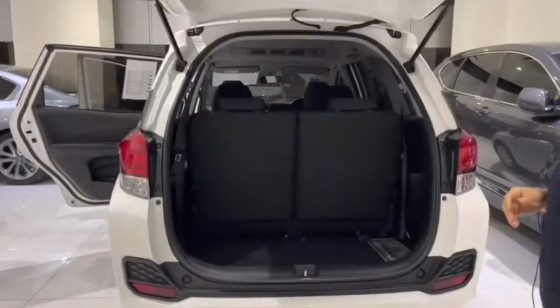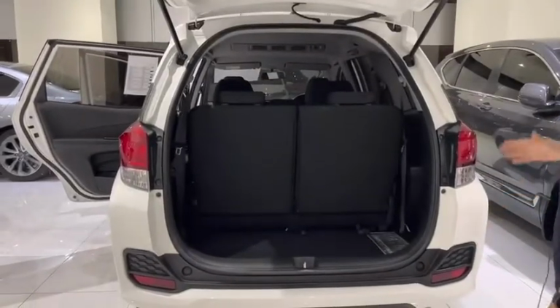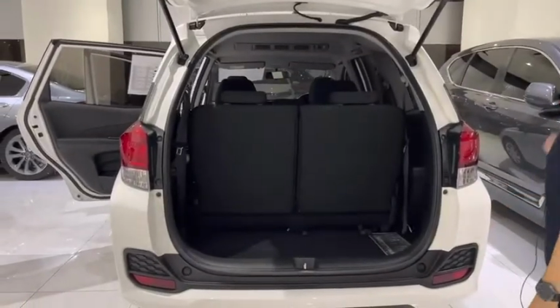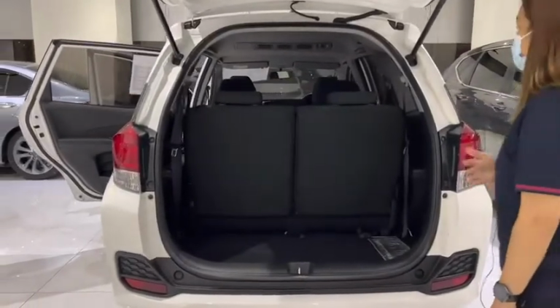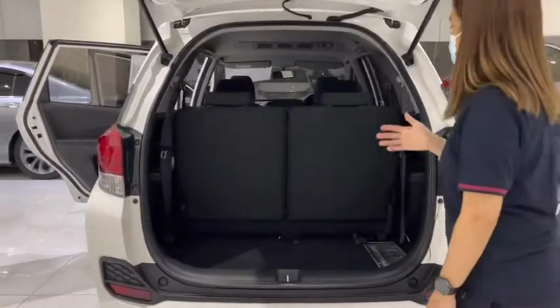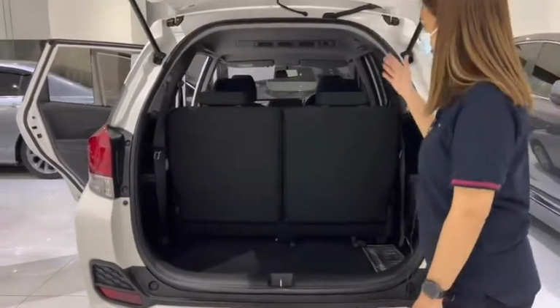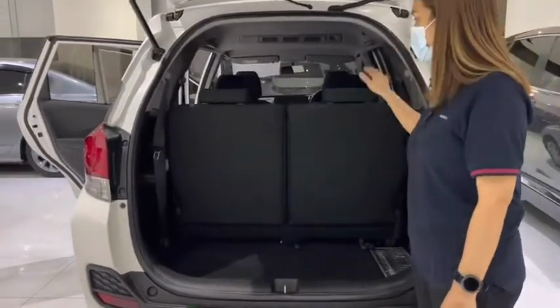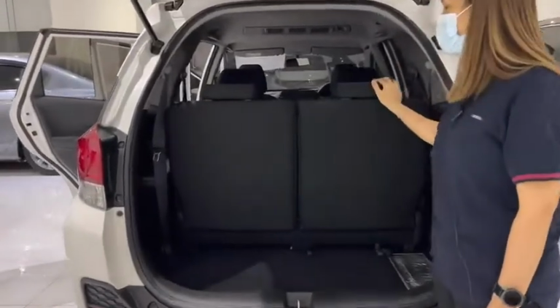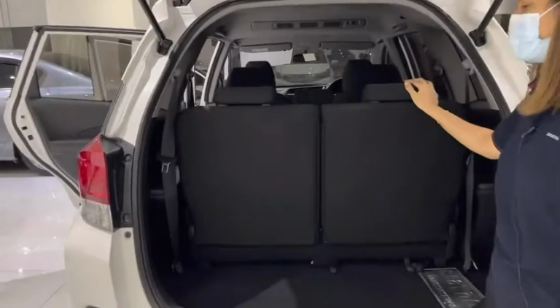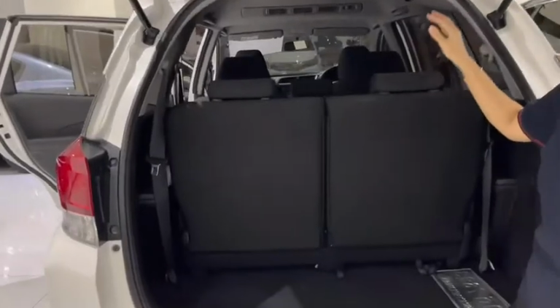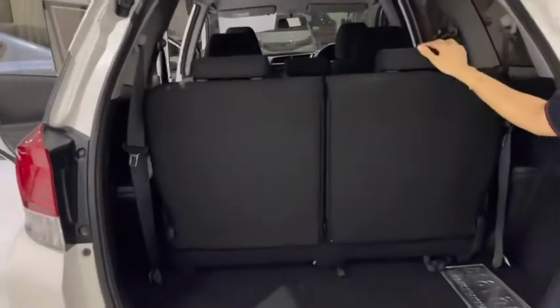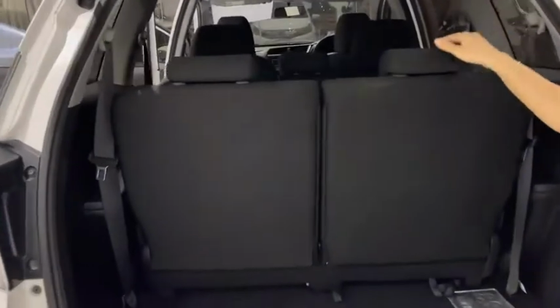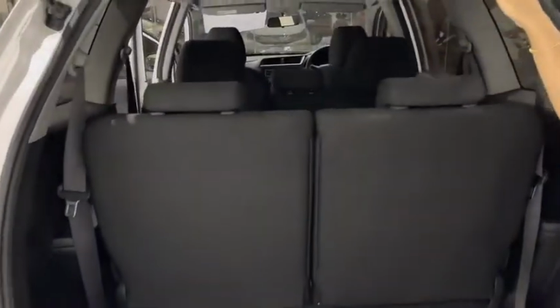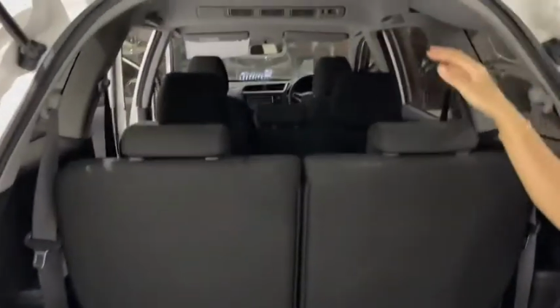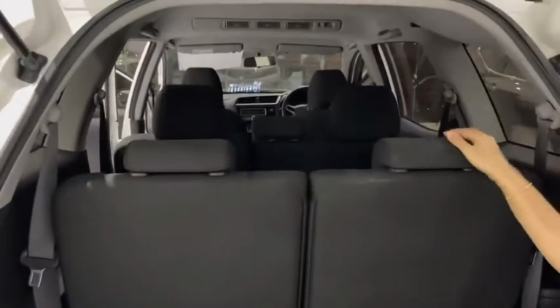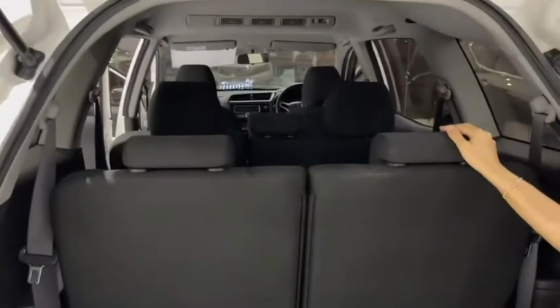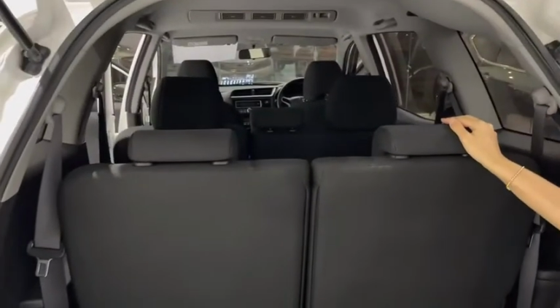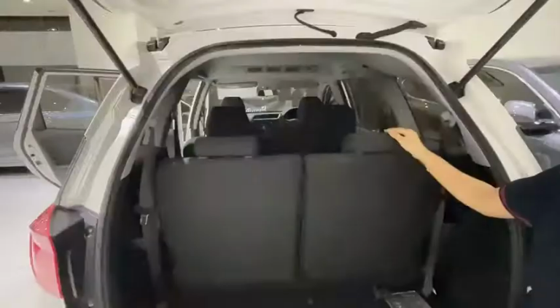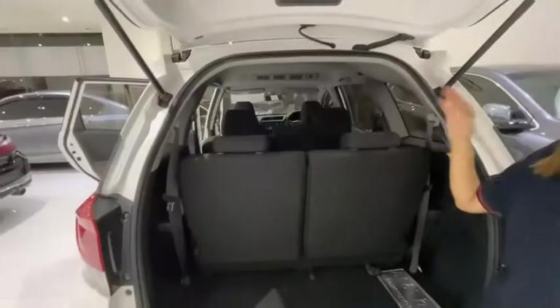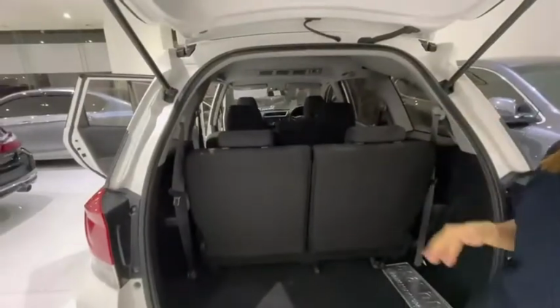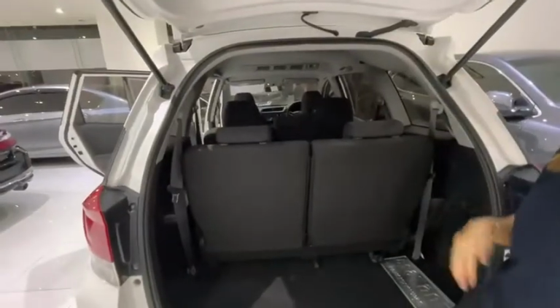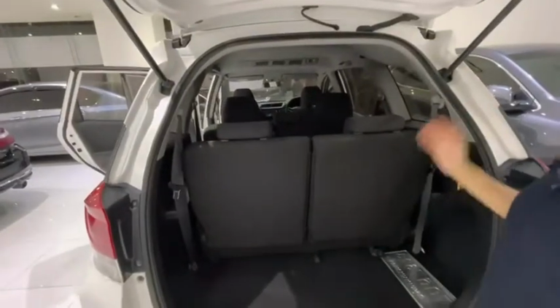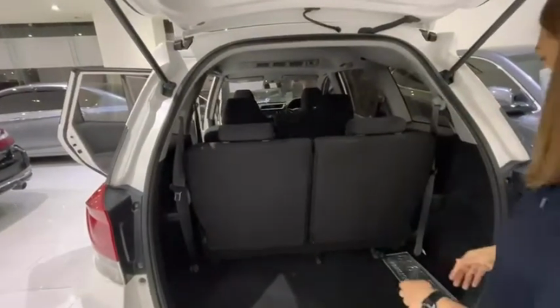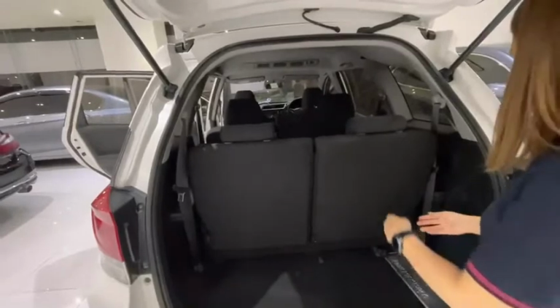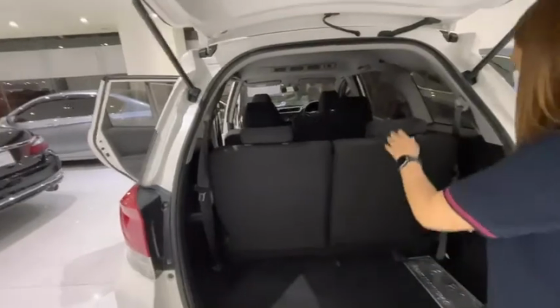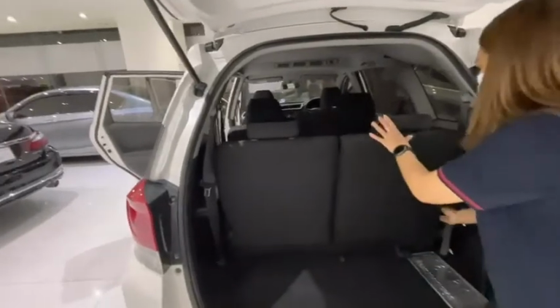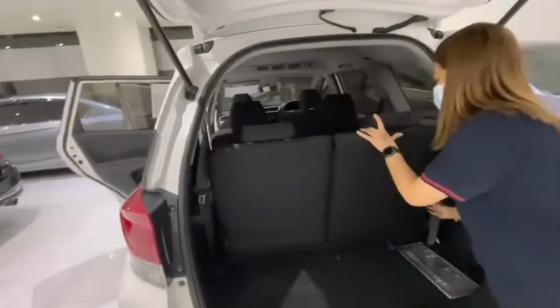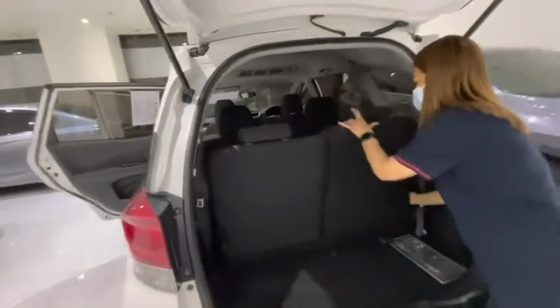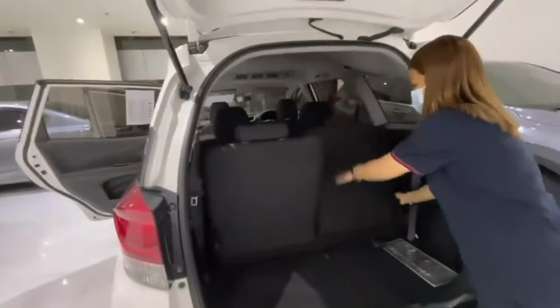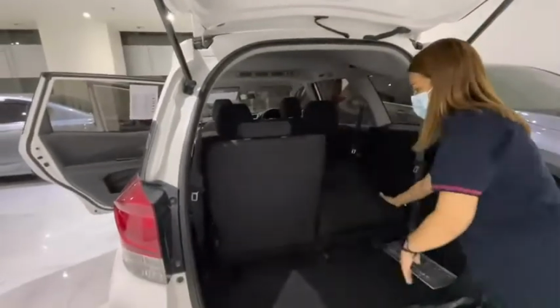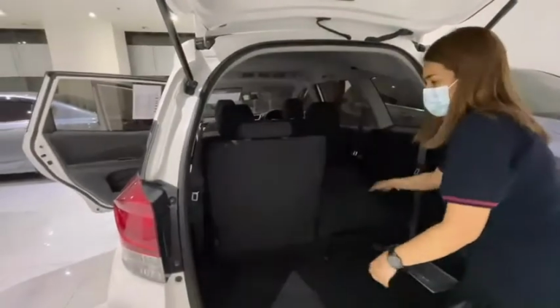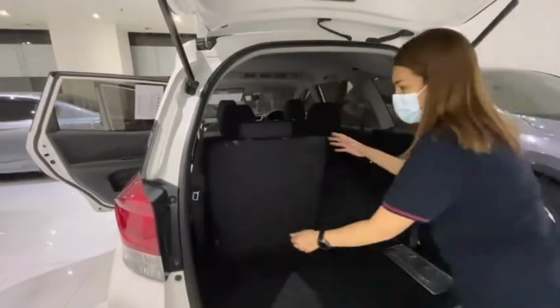This car is a 7-seater. It has a third-row seat — if we don't need to use it, we can fold it down, or use it as well. This car is like this.